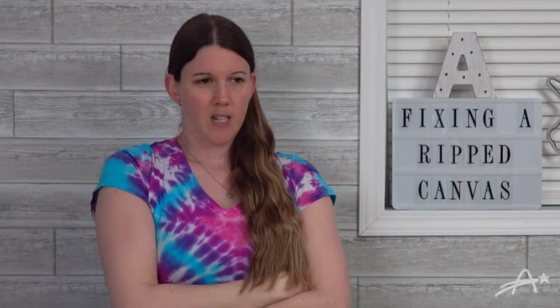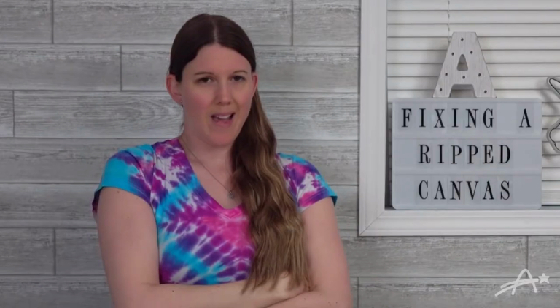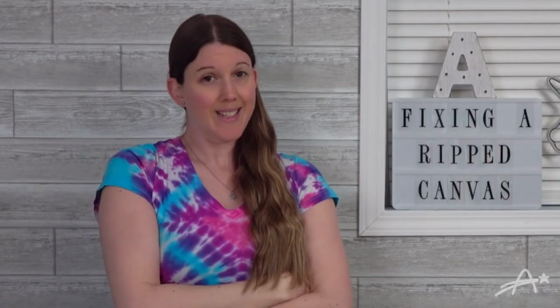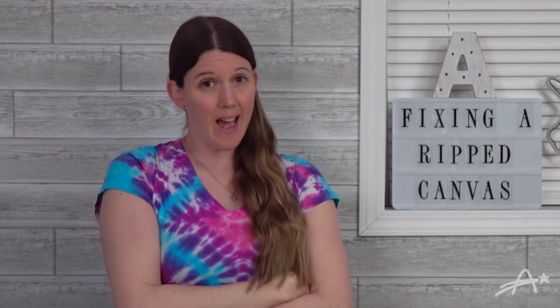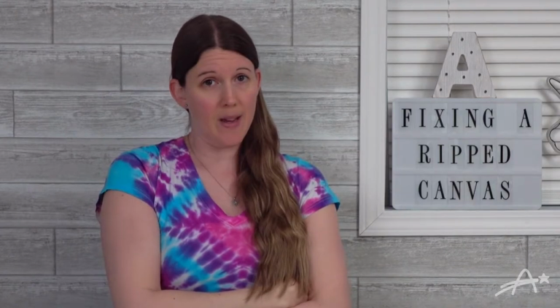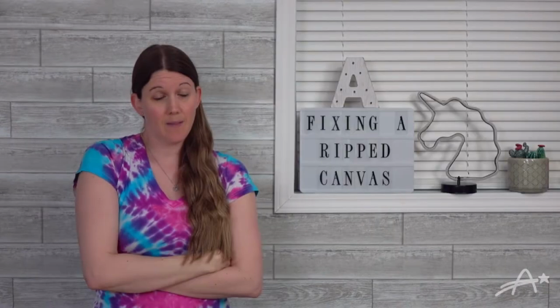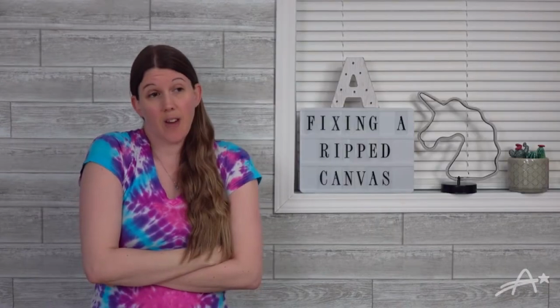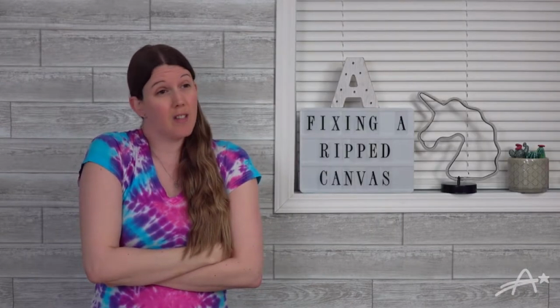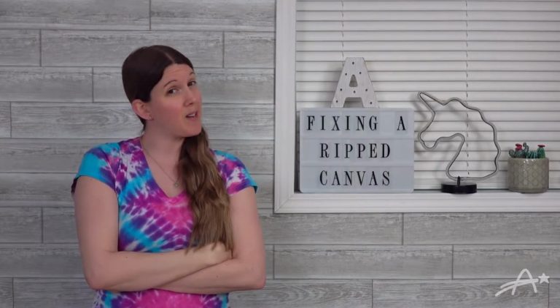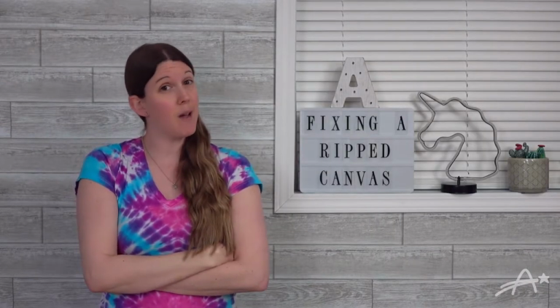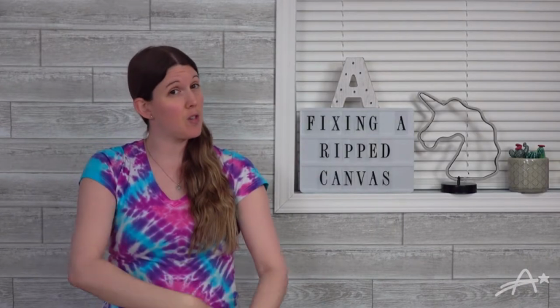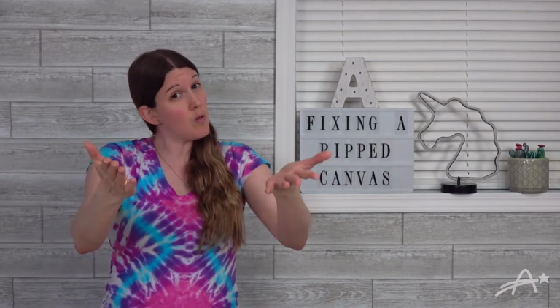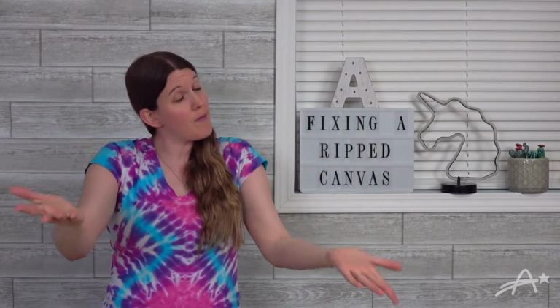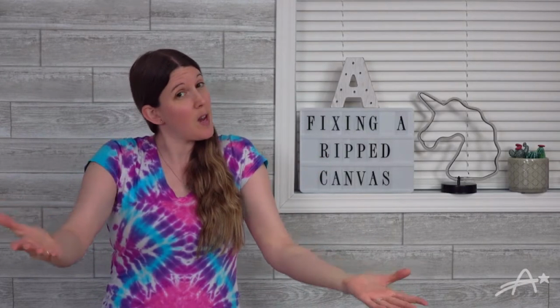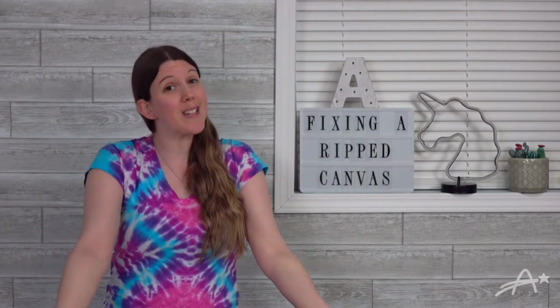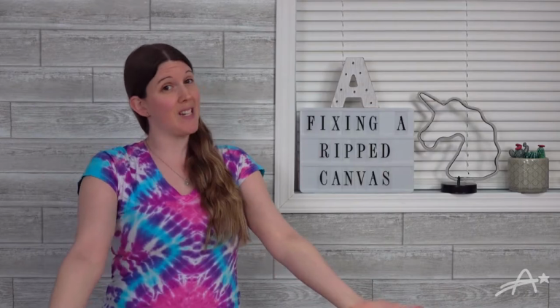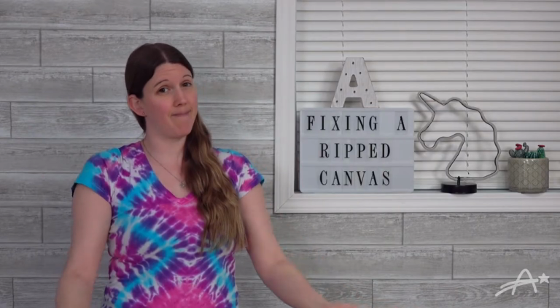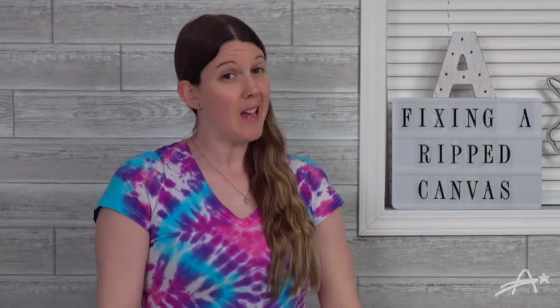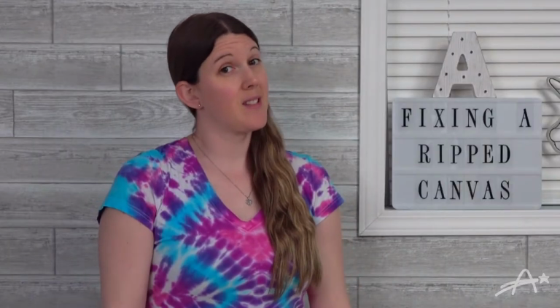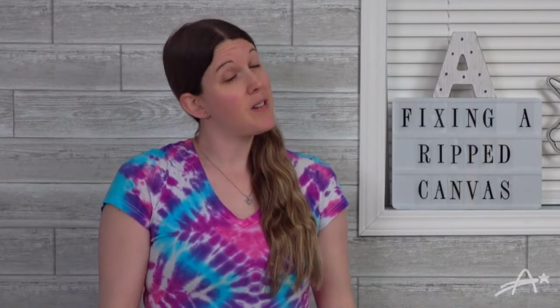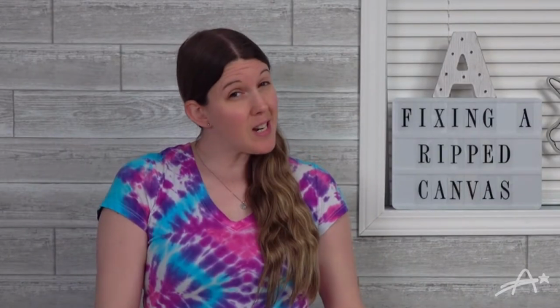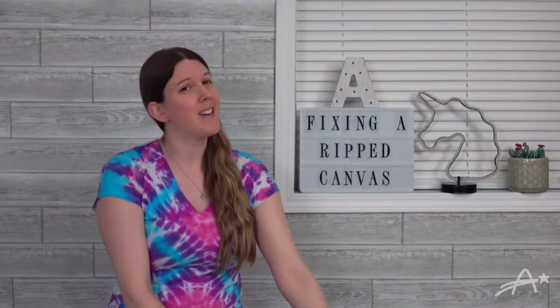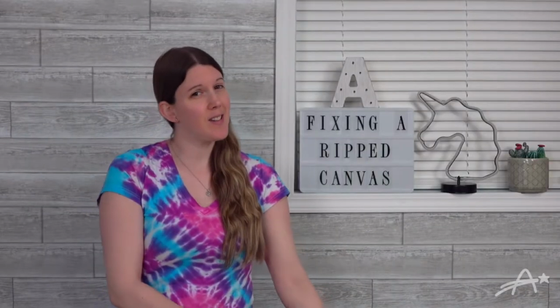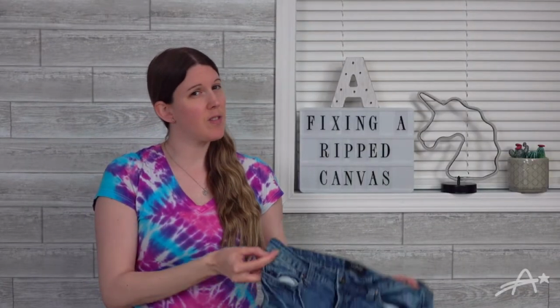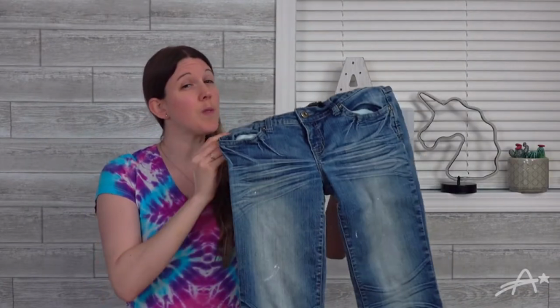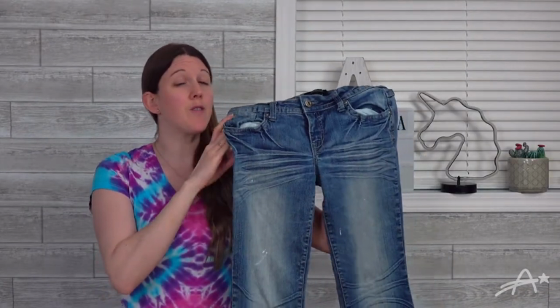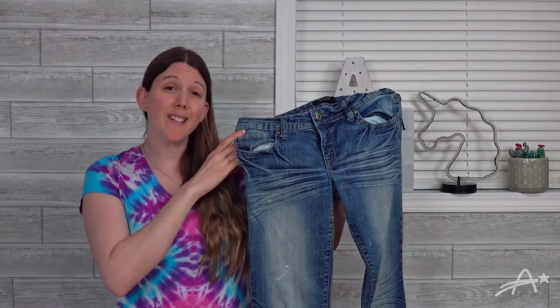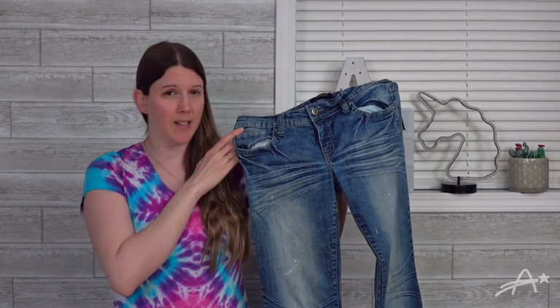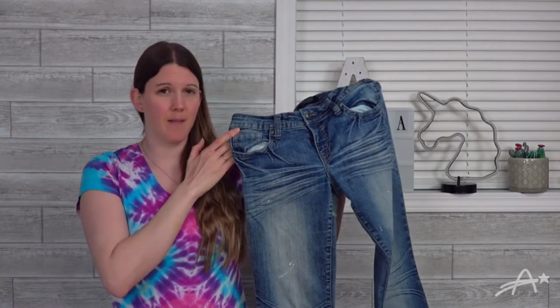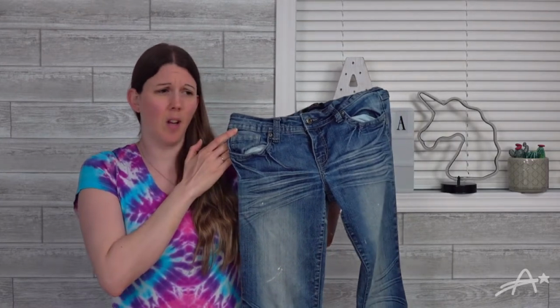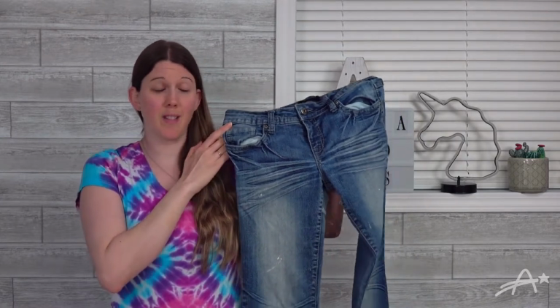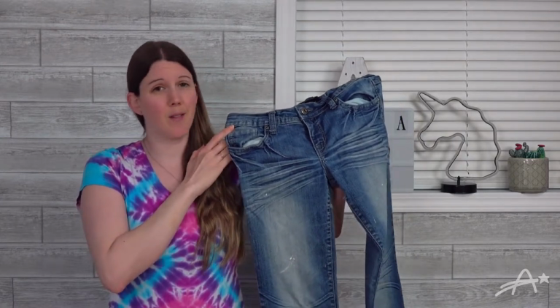So yeah, that happened. Figured this would be a good time to show you how to fix a ripped canvas. And because I wanted to be cheap, I decided to use an old pair of jeans to fix mine. It's all about recycling, right?